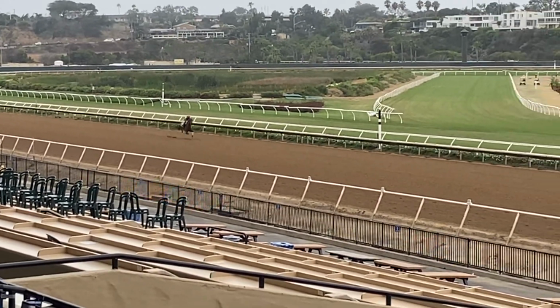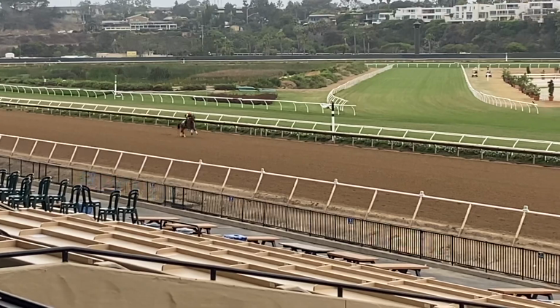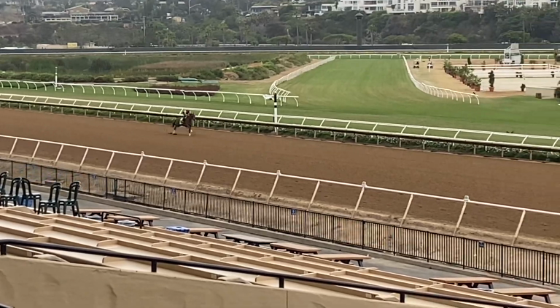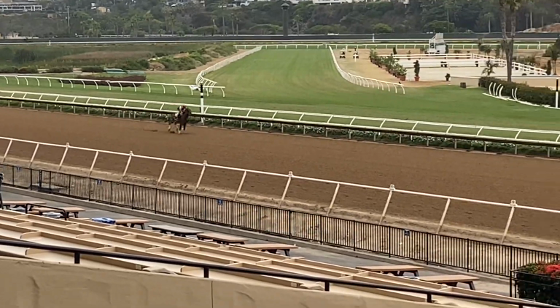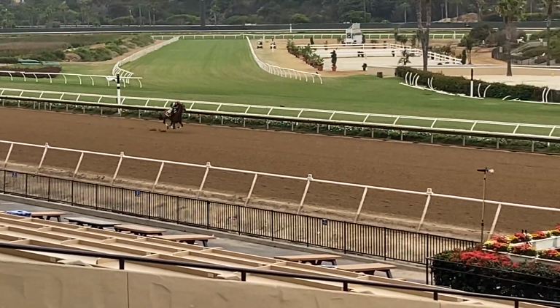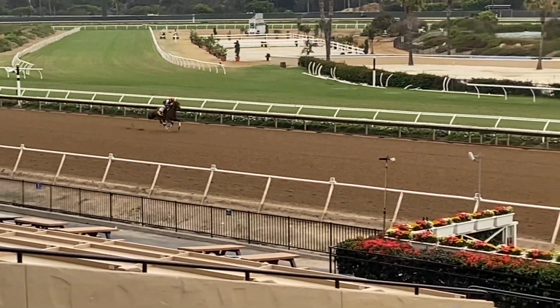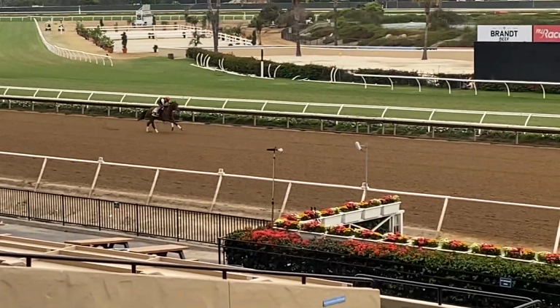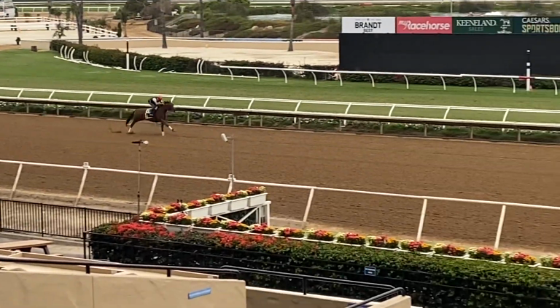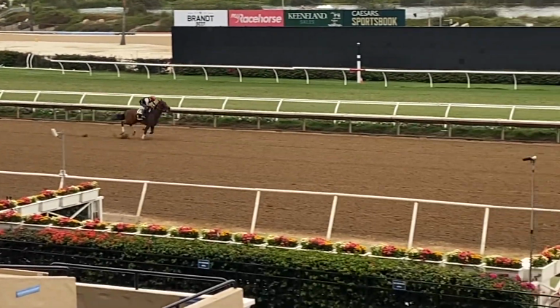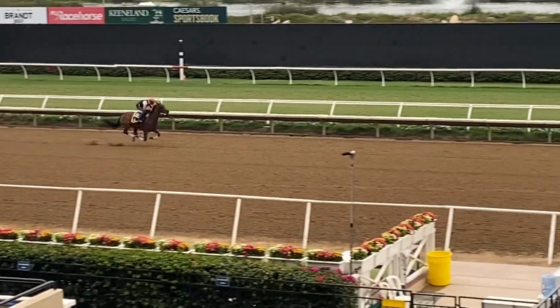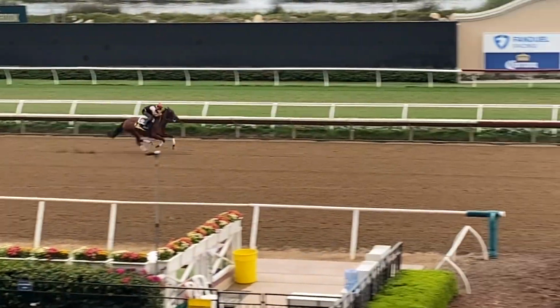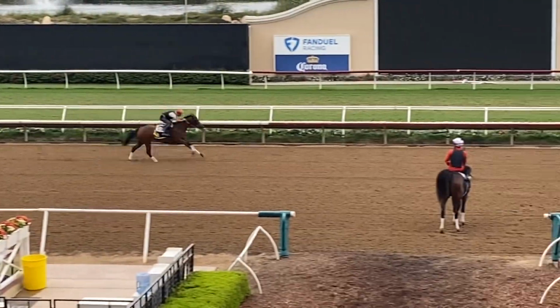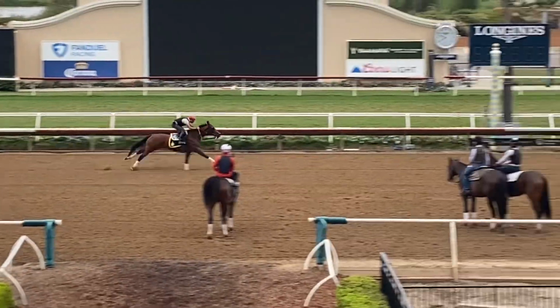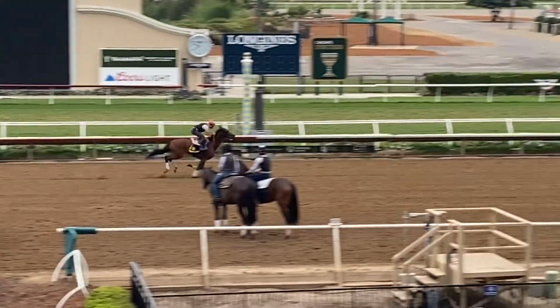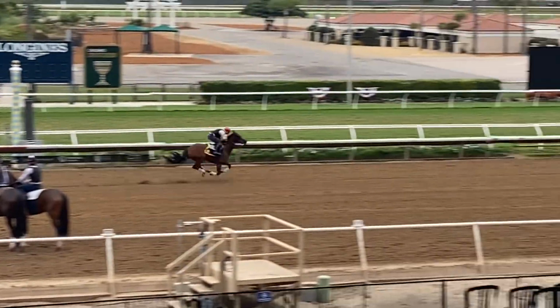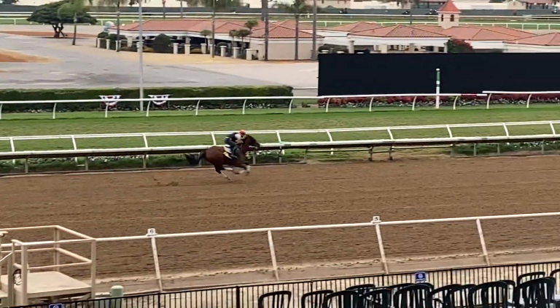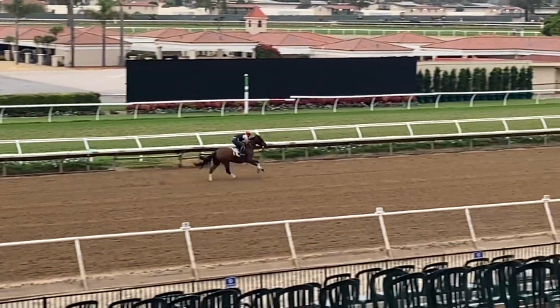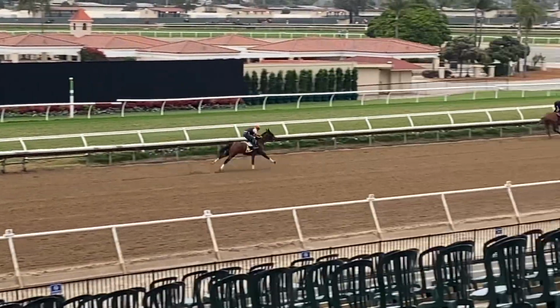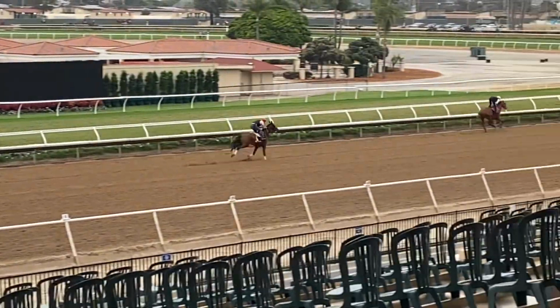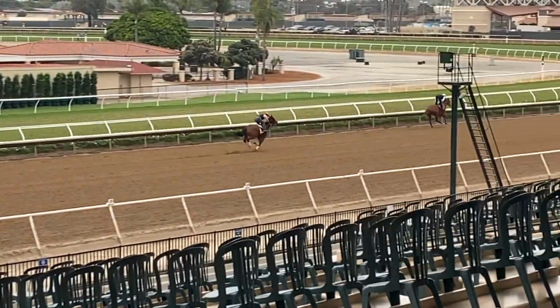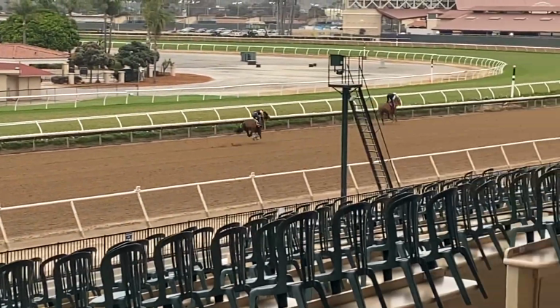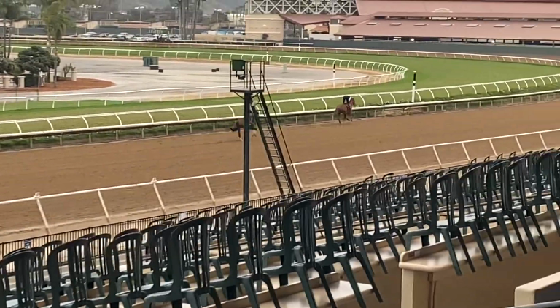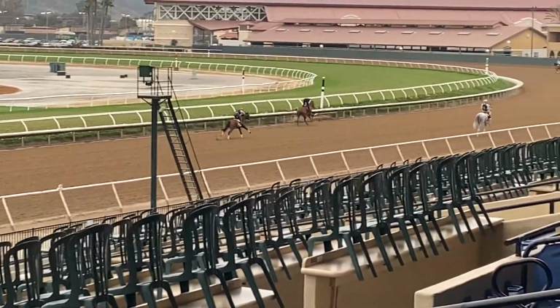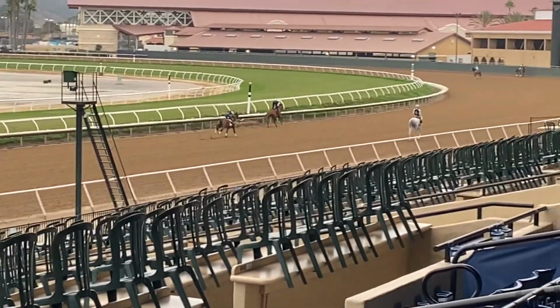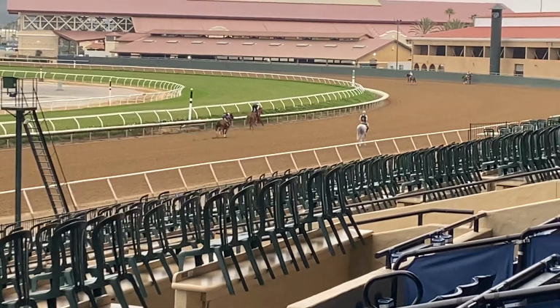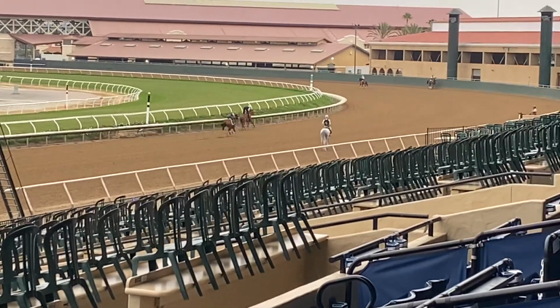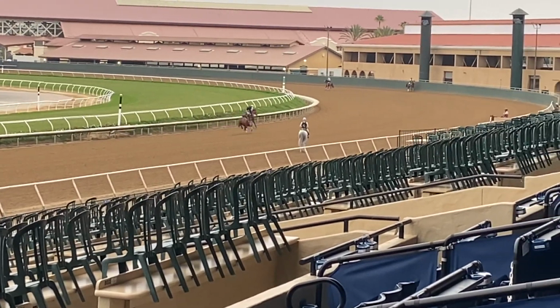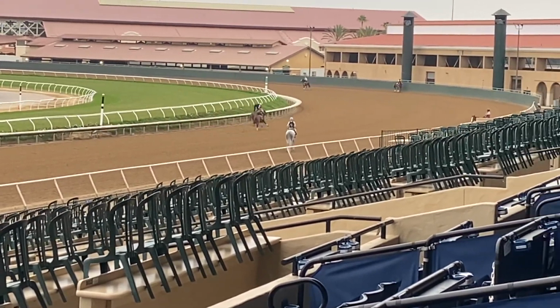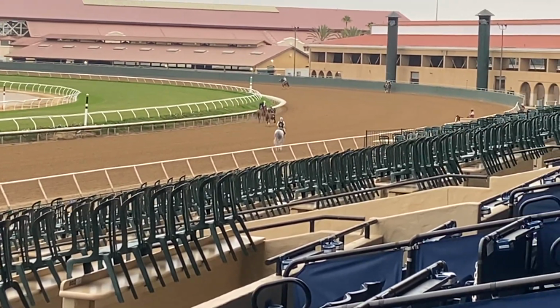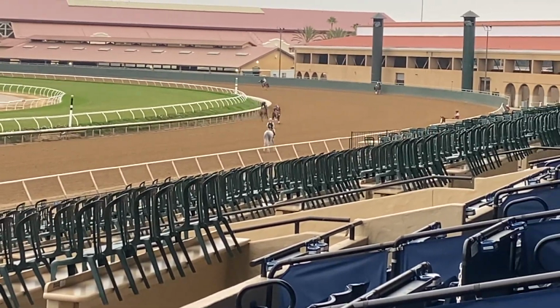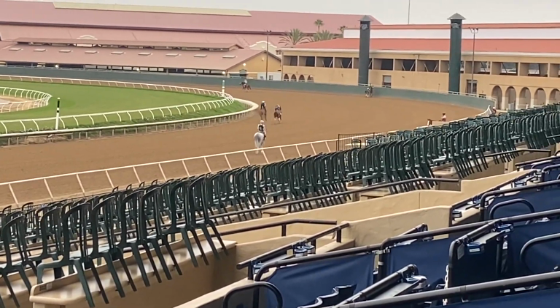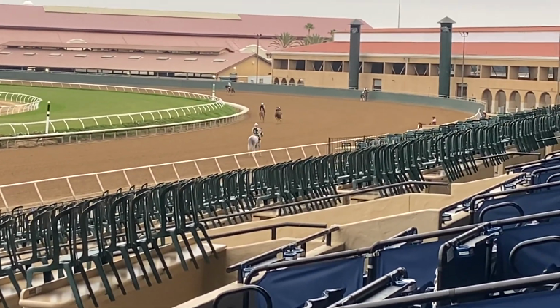Going to go an easy half here from the gate, and this will set her up for this weekend. We're going to enter Thursday for a race on Sunday with her.